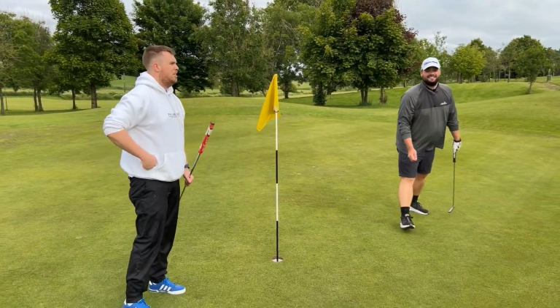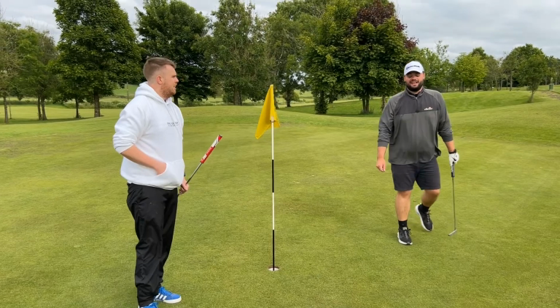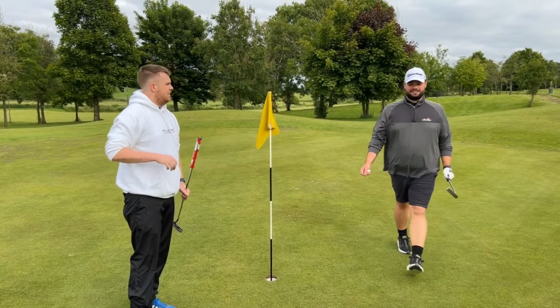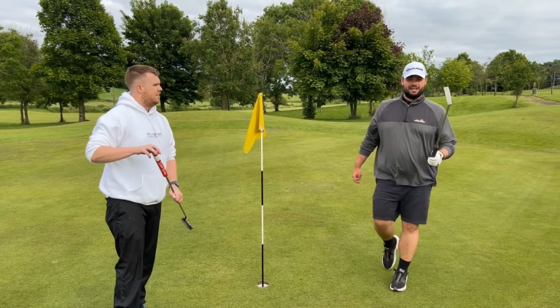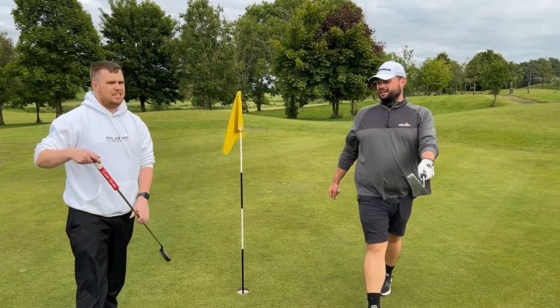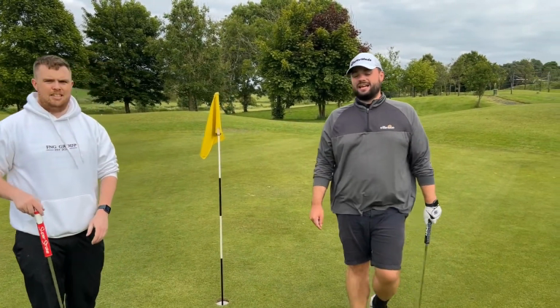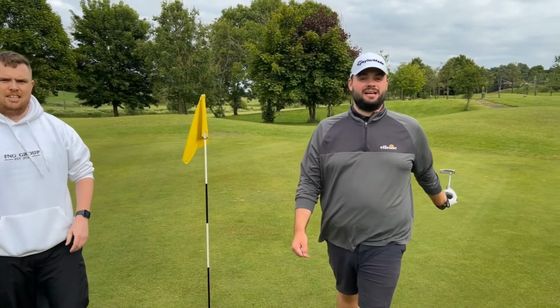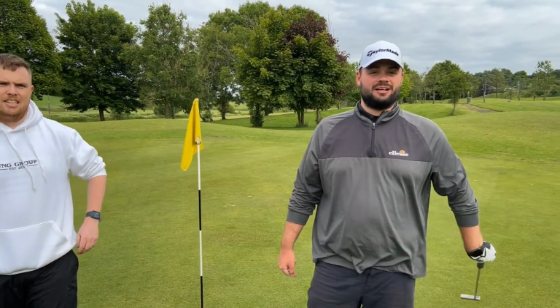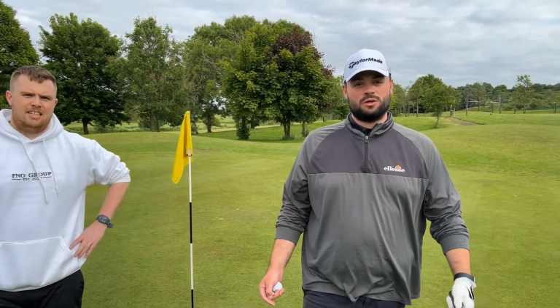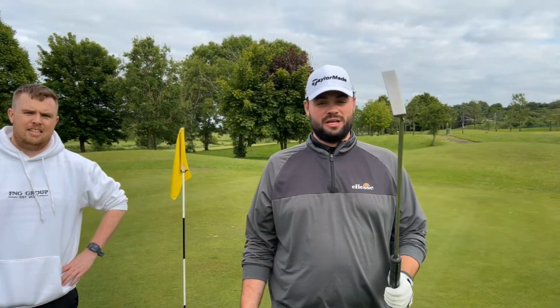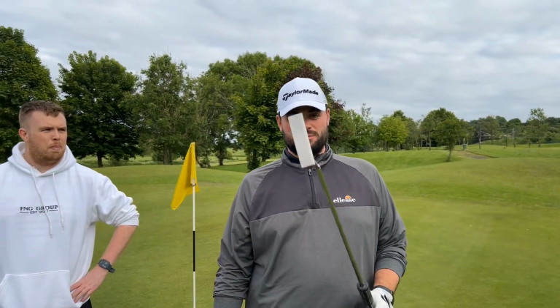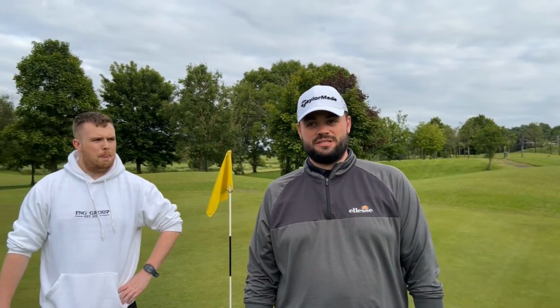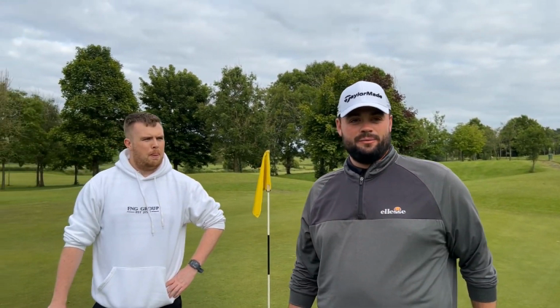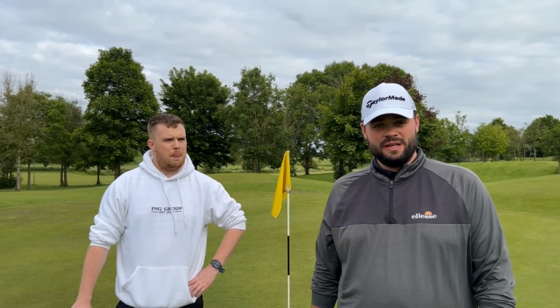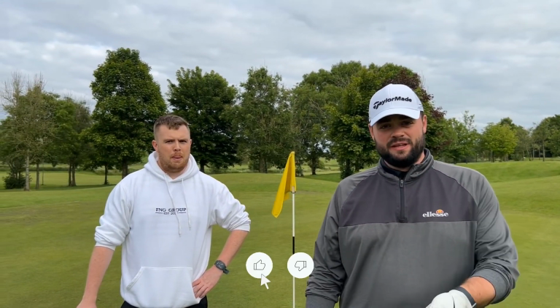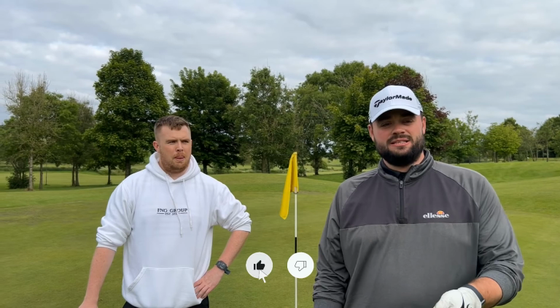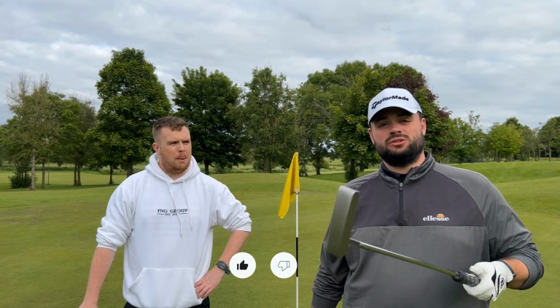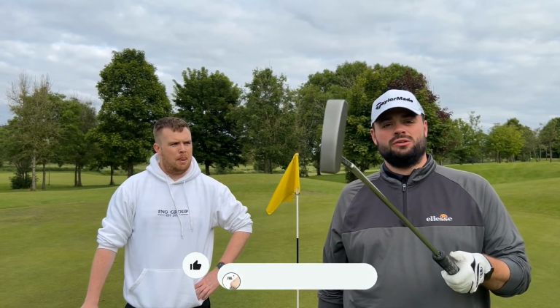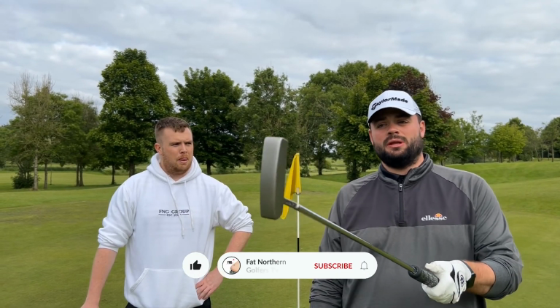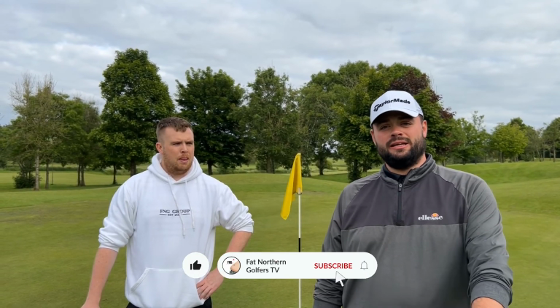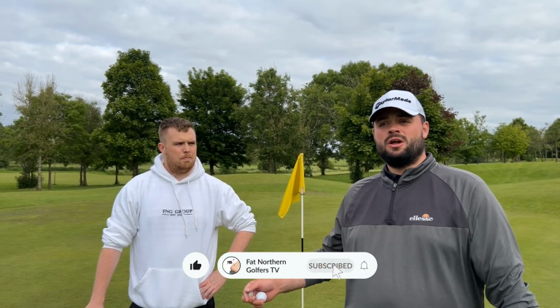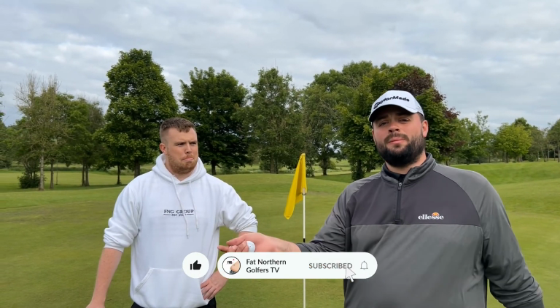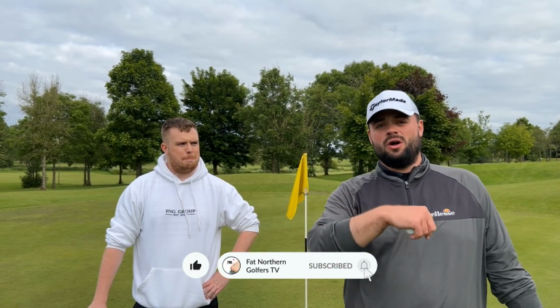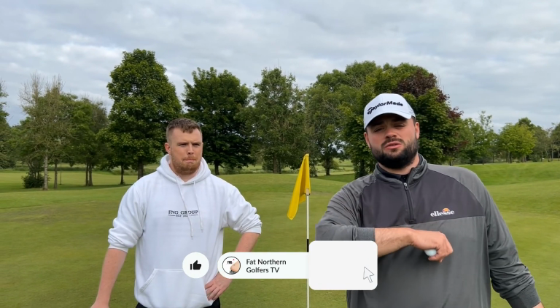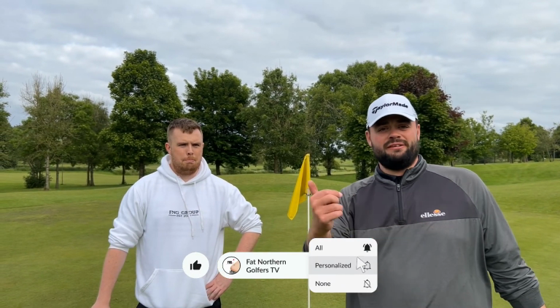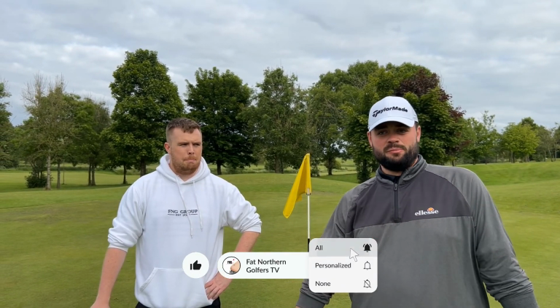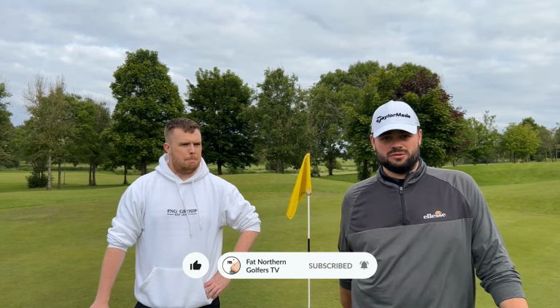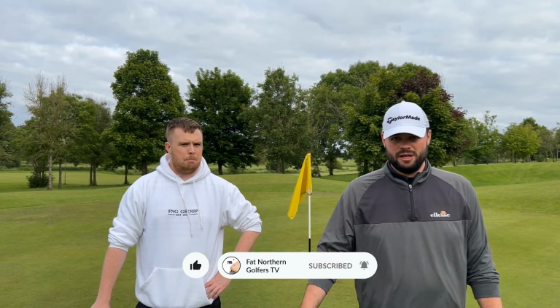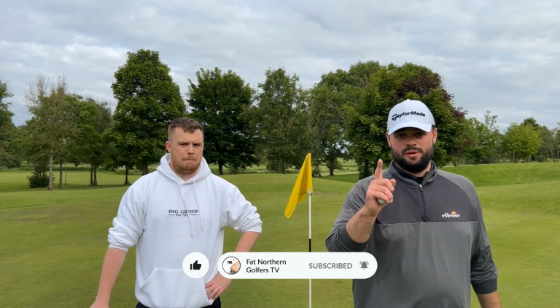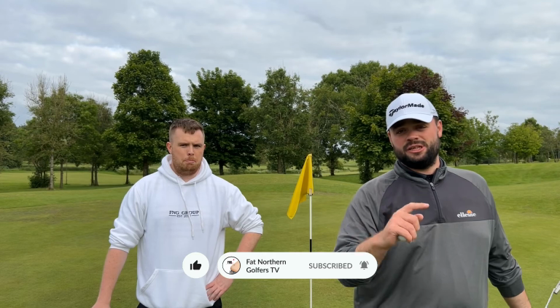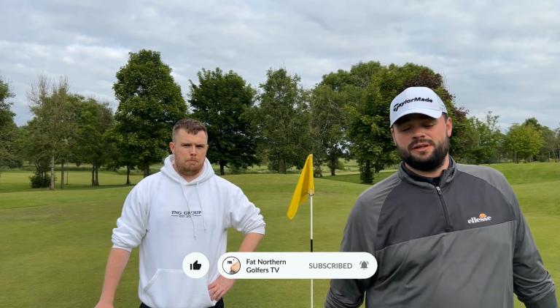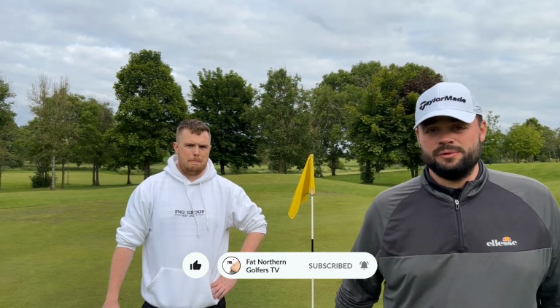Right guys, so that's a little insight into mine and Zack's old clubs — the ones we first started with. If you liked it, make sure you drop a like, comment, all that stuff, share it with your pals. We appreciate it, thank you very much.